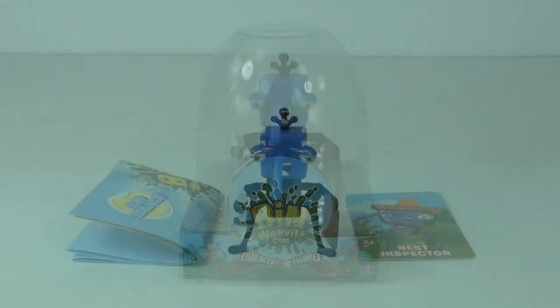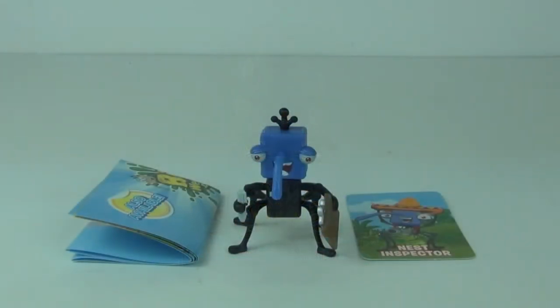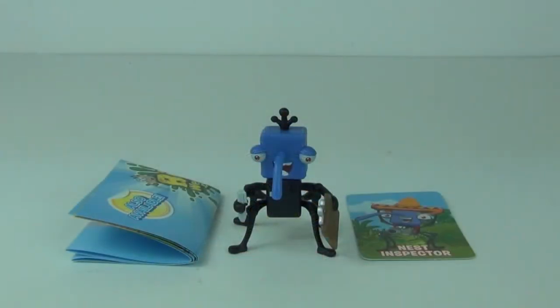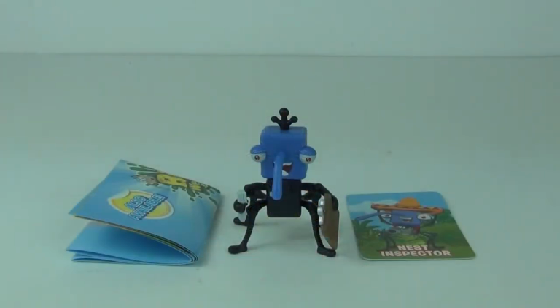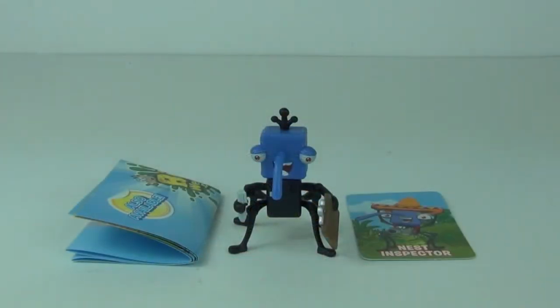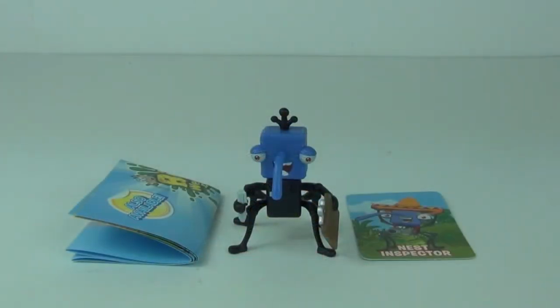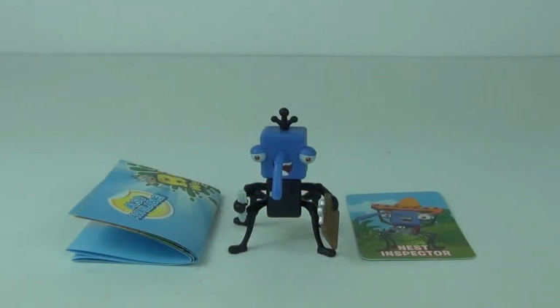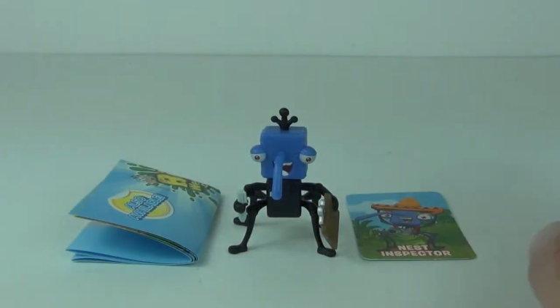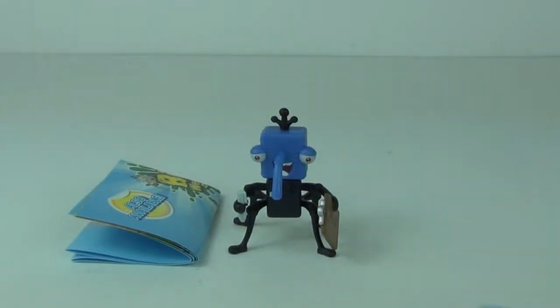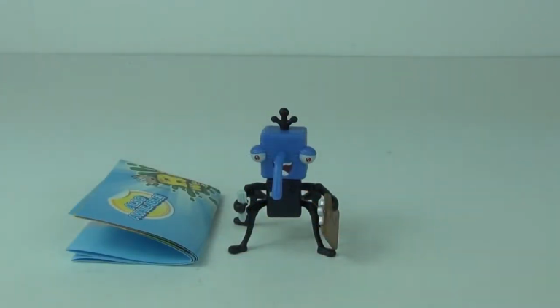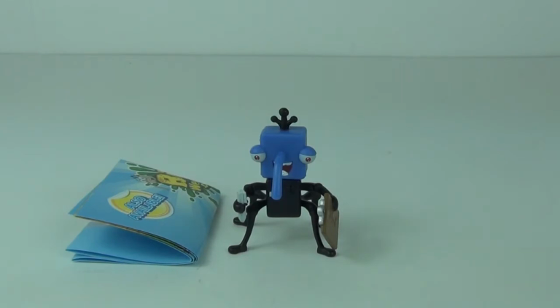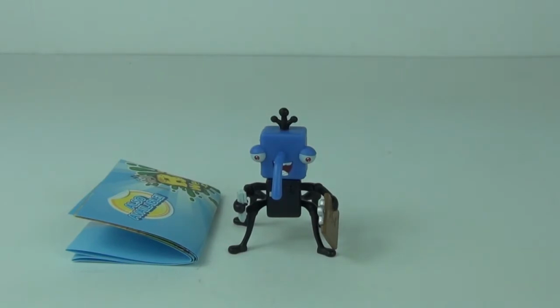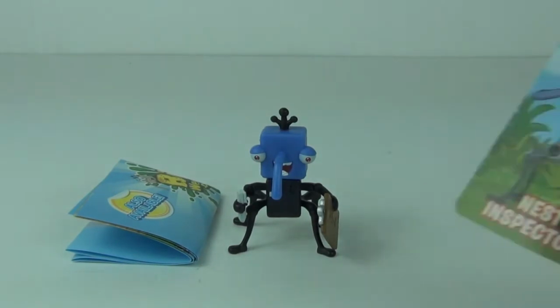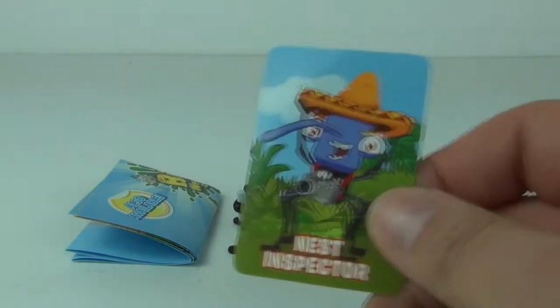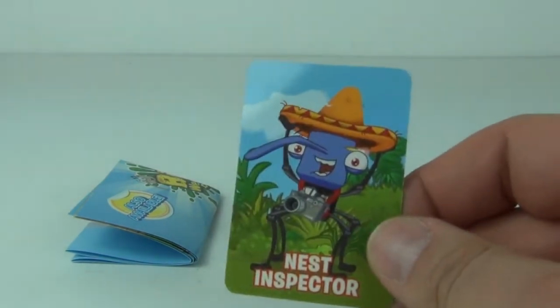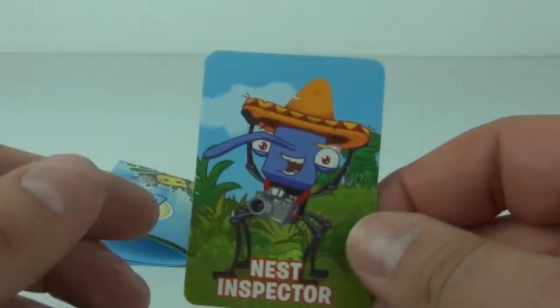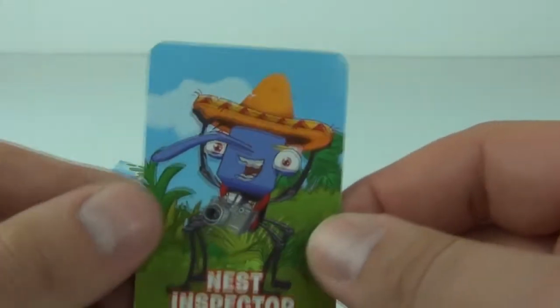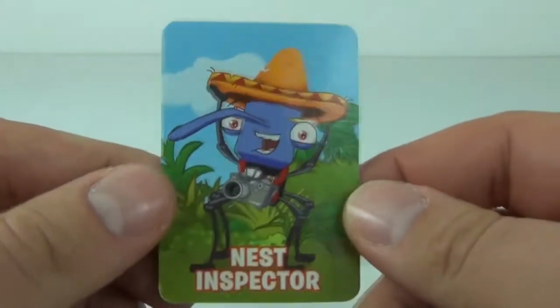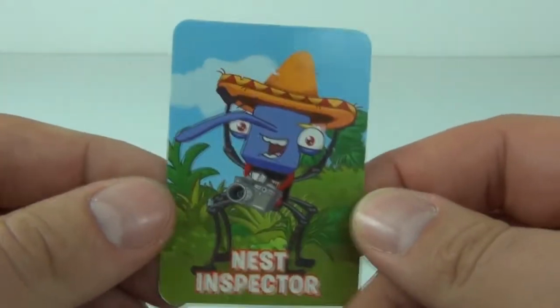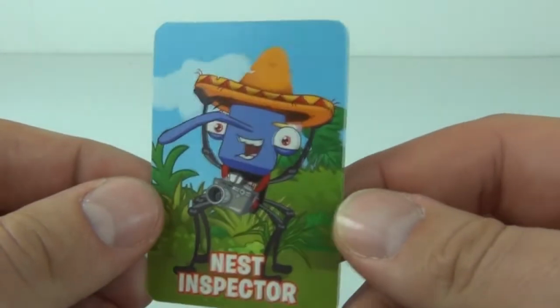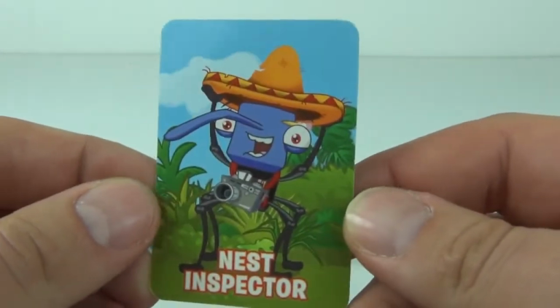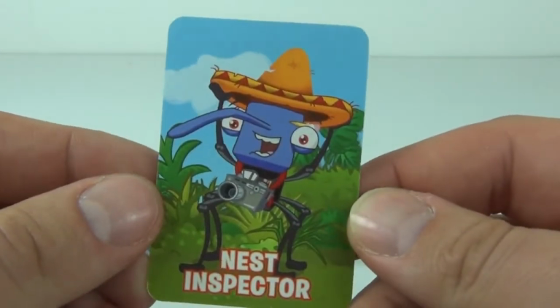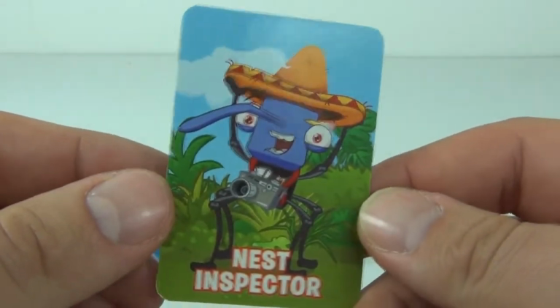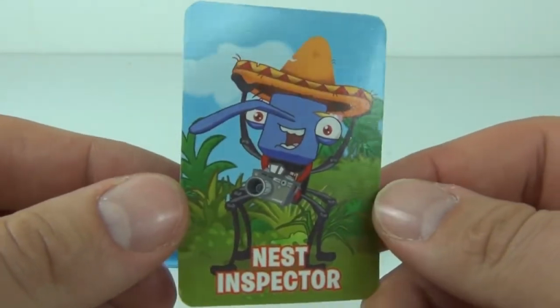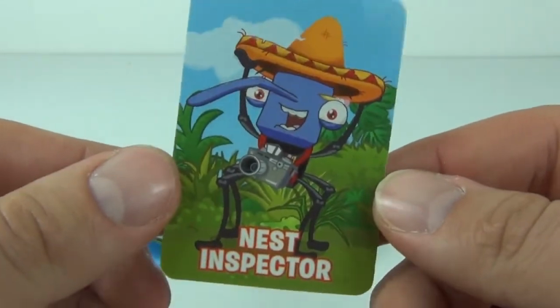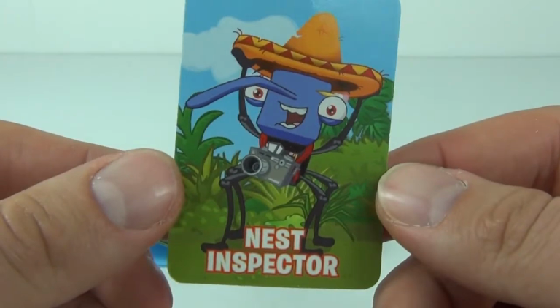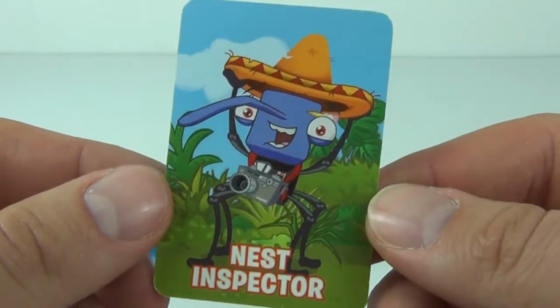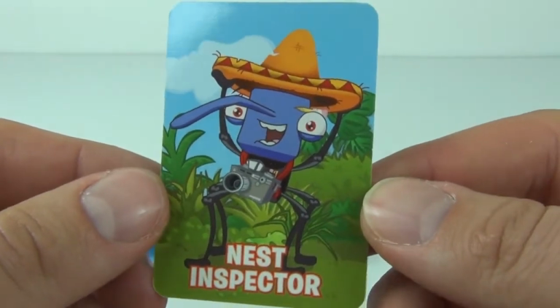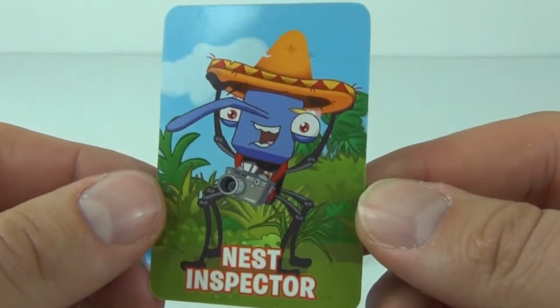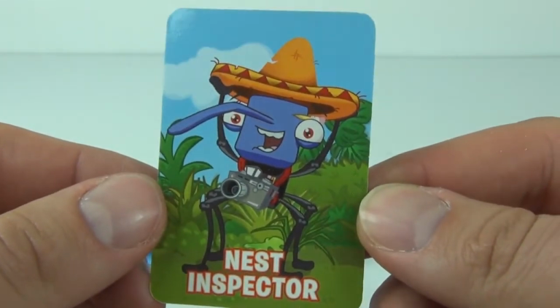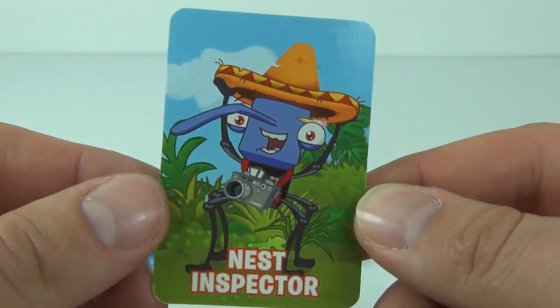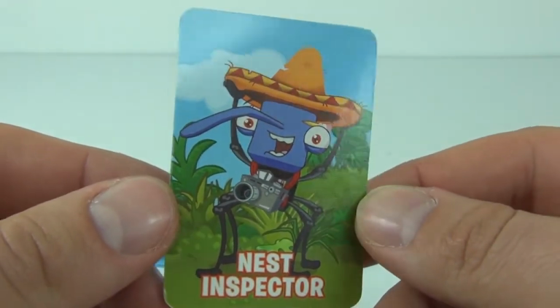So here is your Bin Weevil action figure, and again with the character card which comes with each of the action figures. And this one is Nest Inspector.